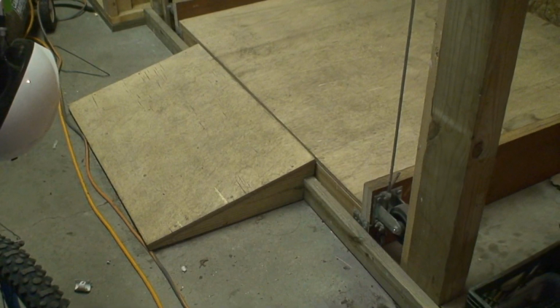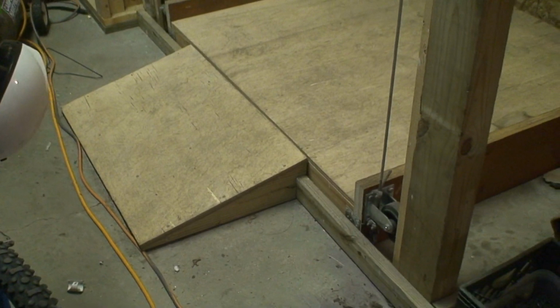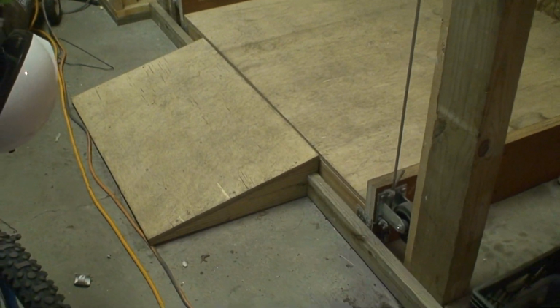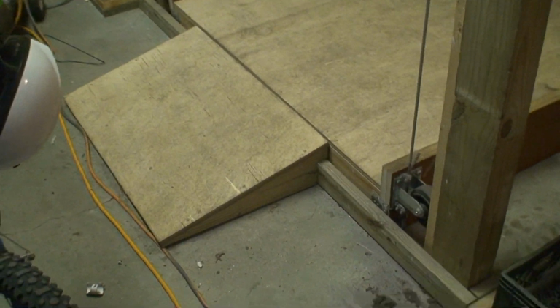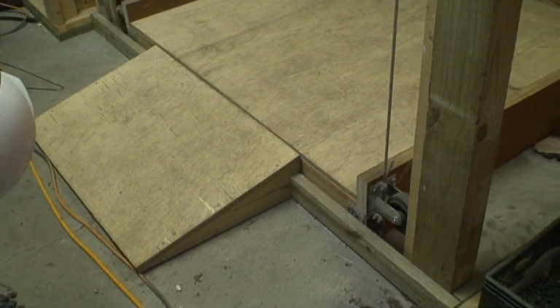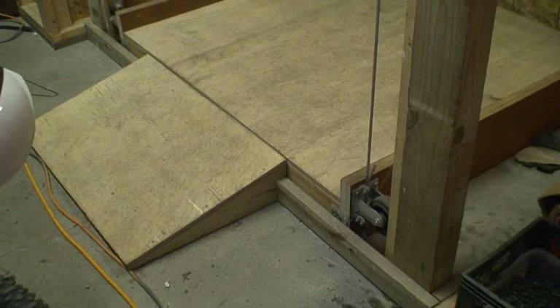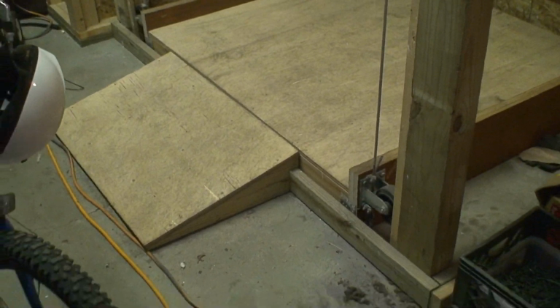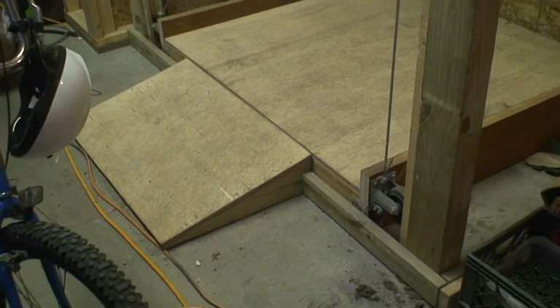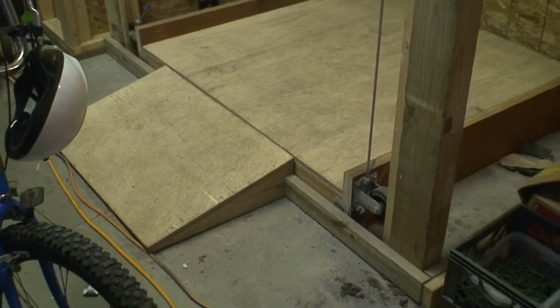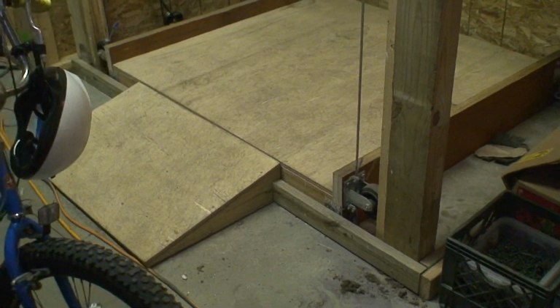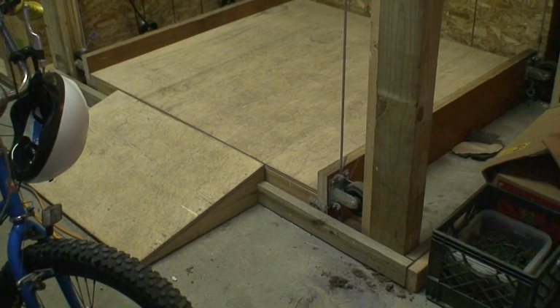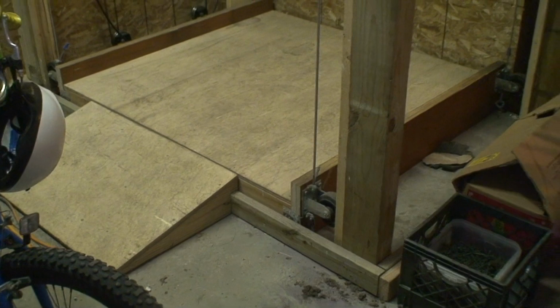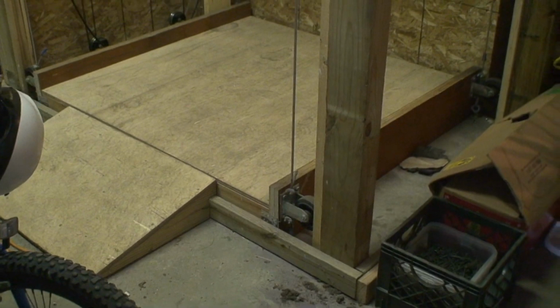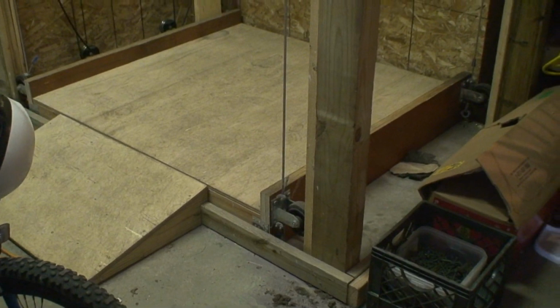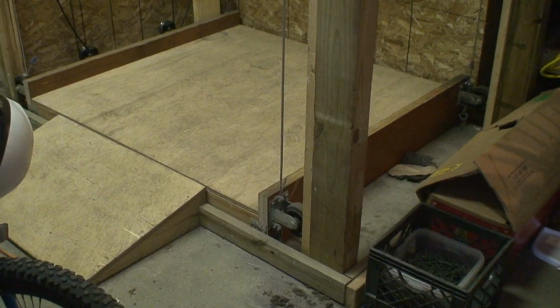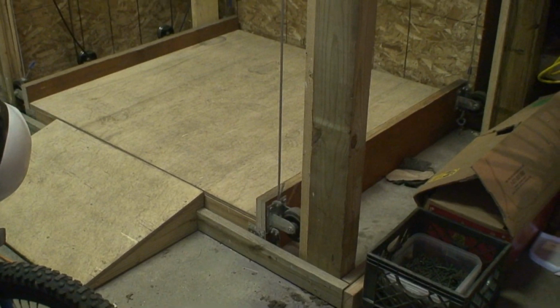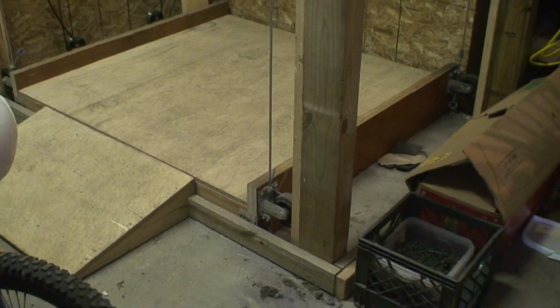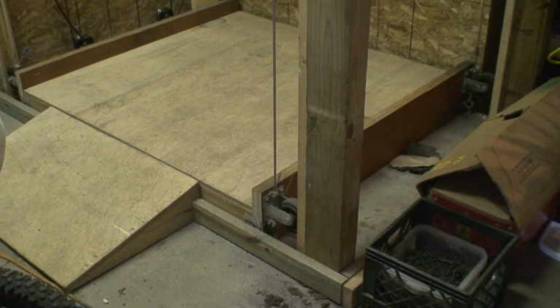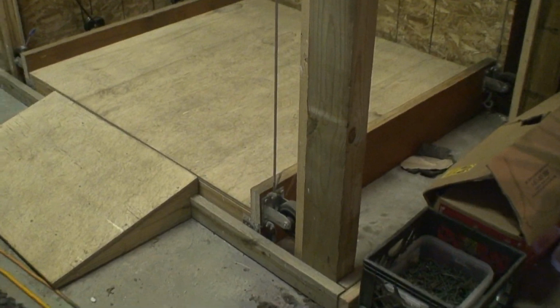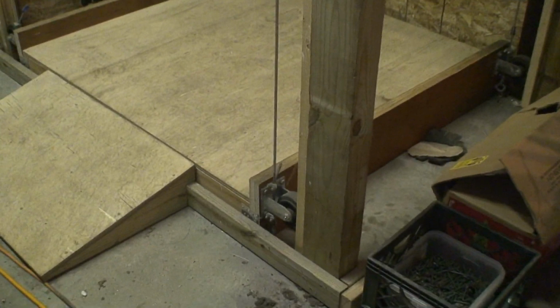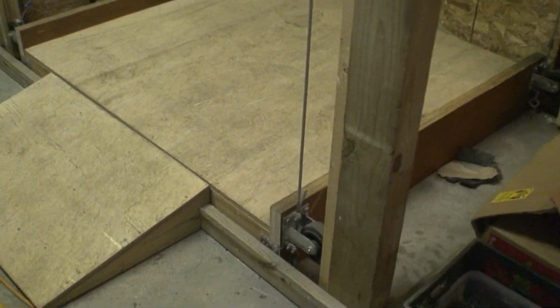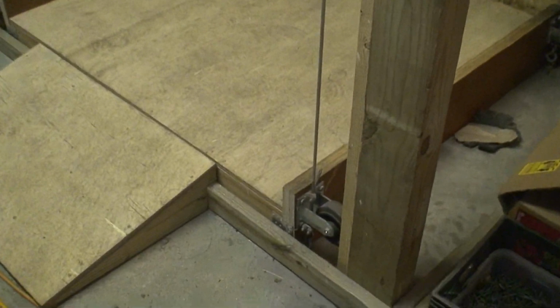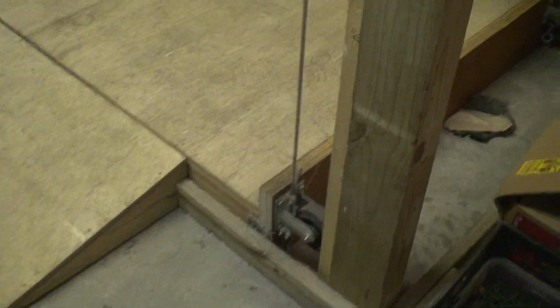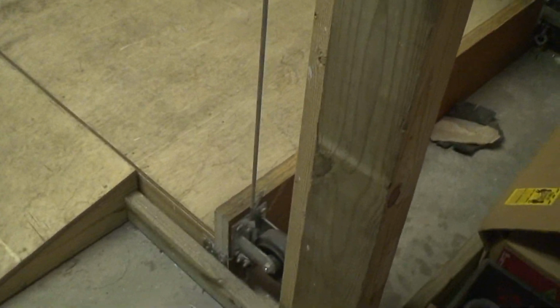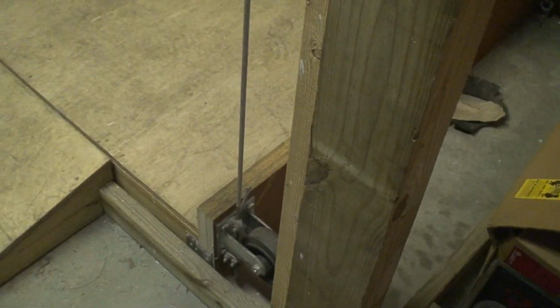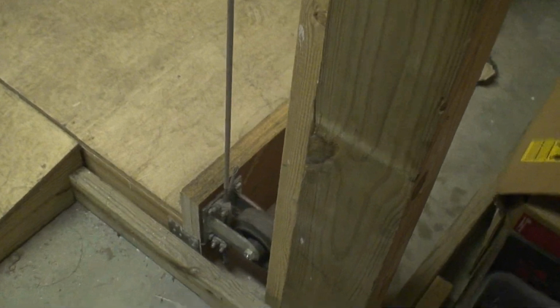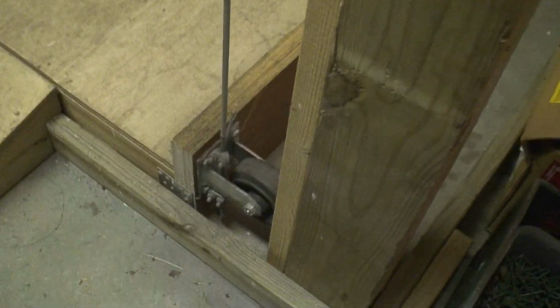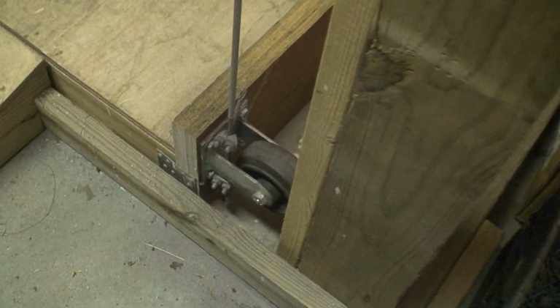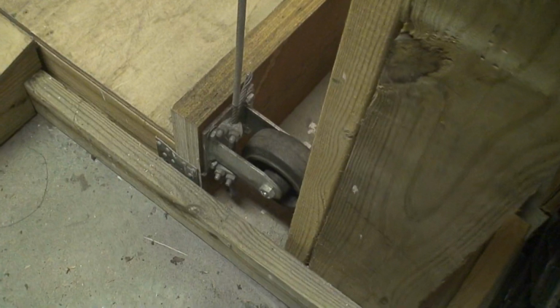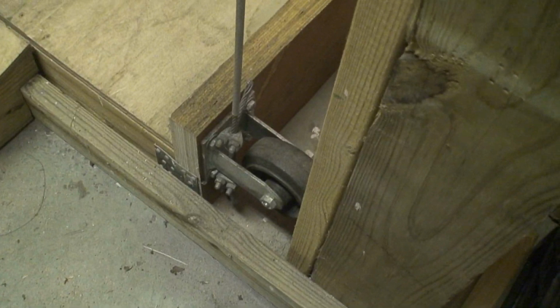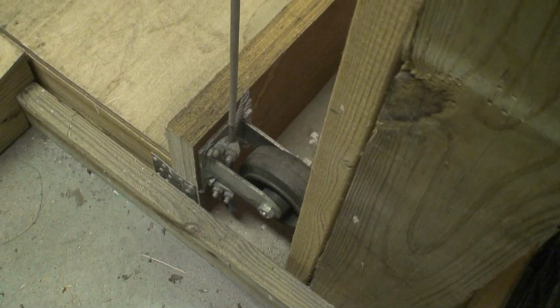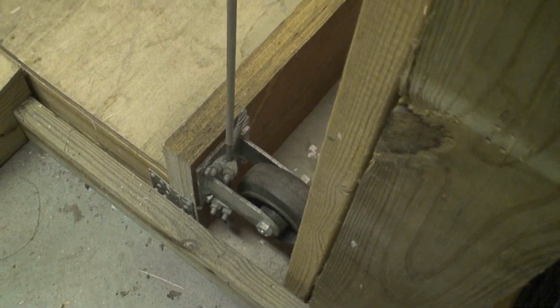Back again. I decided to do one more part to this video — part three — just so you could see the platform down near the concrete and how that all fastens together.